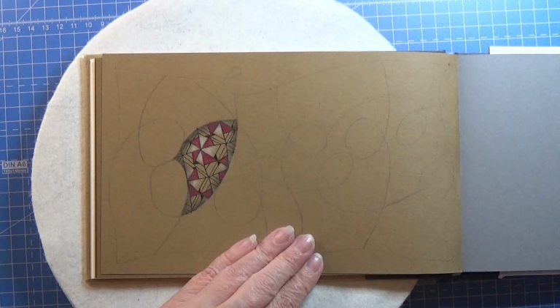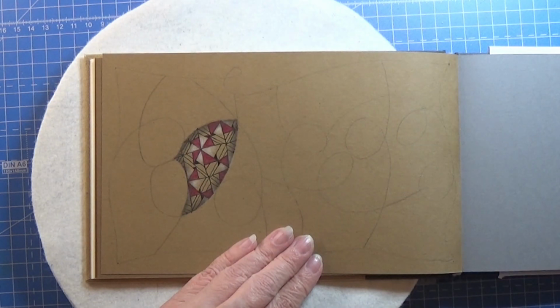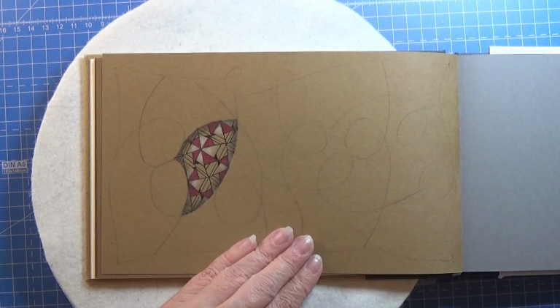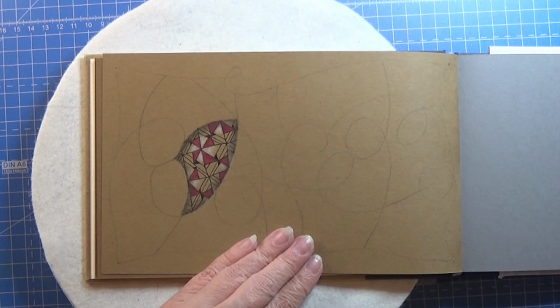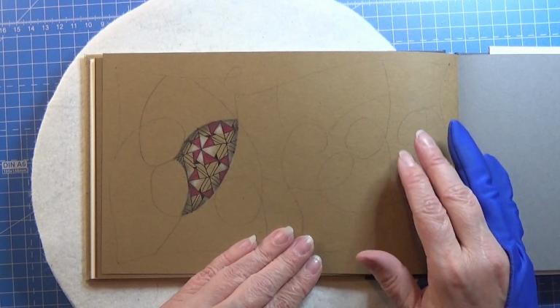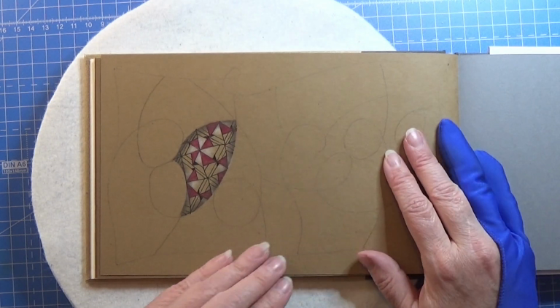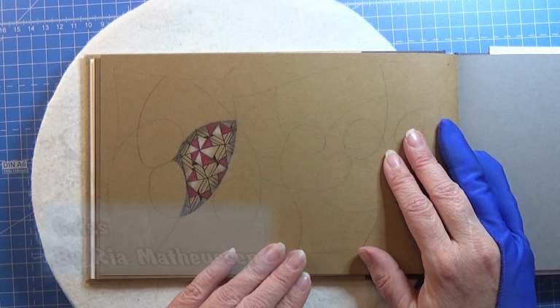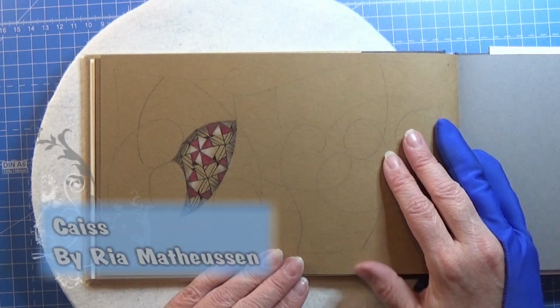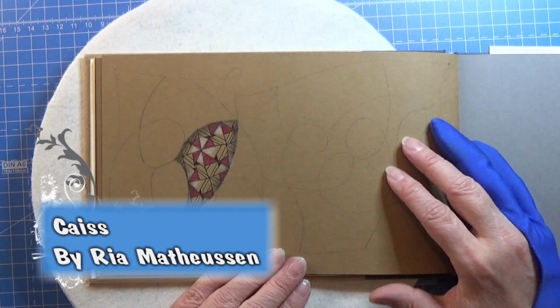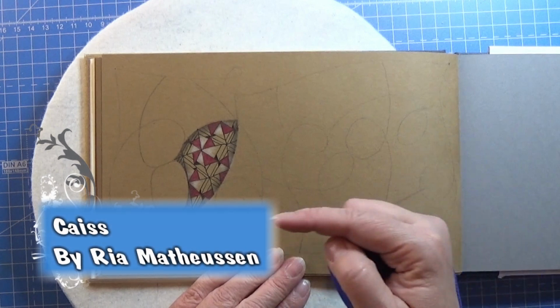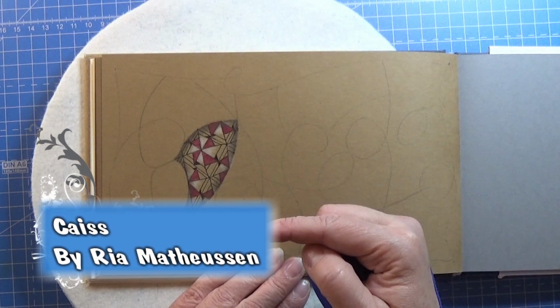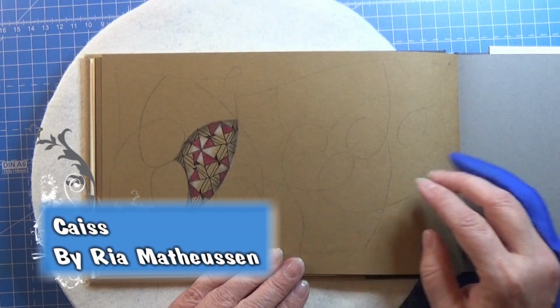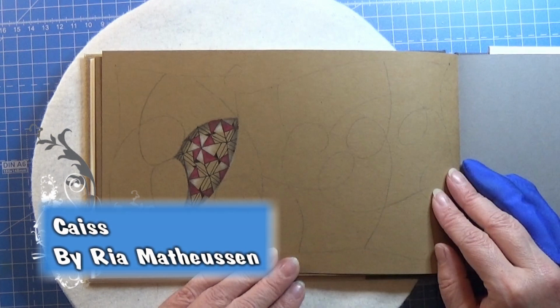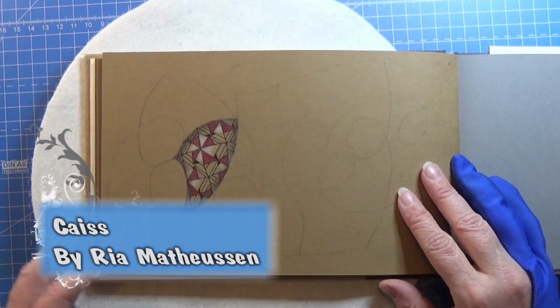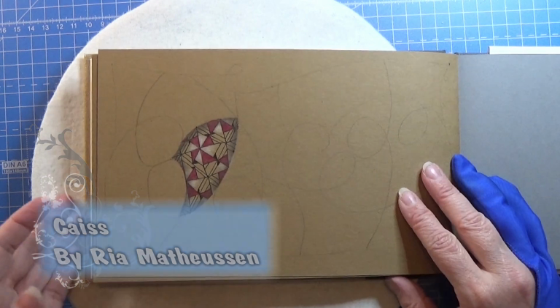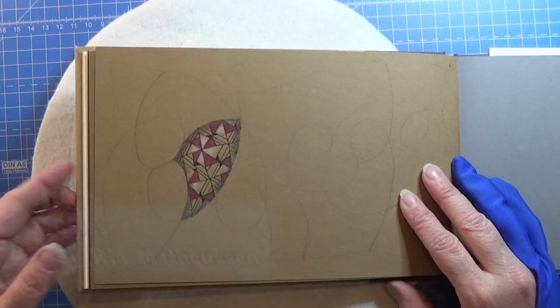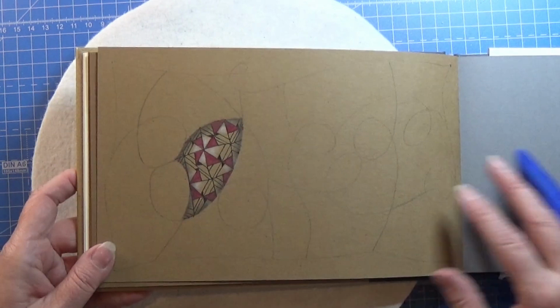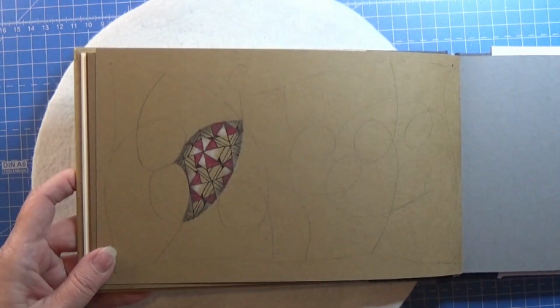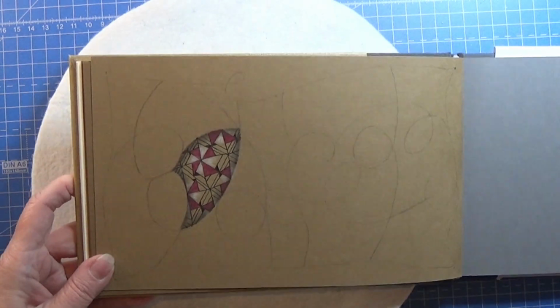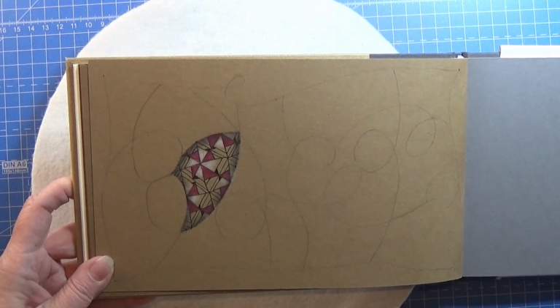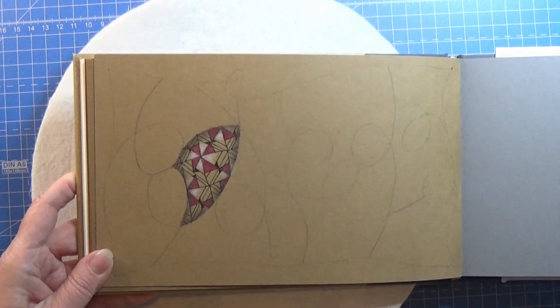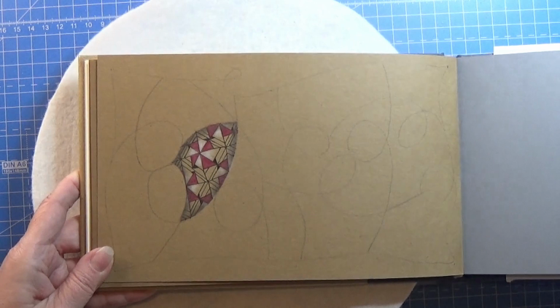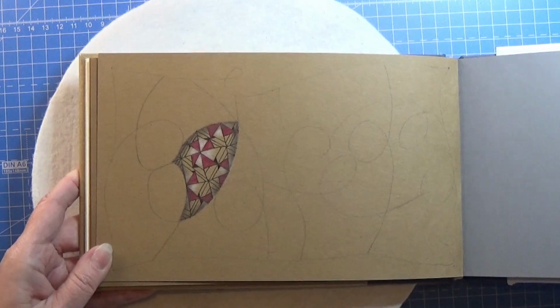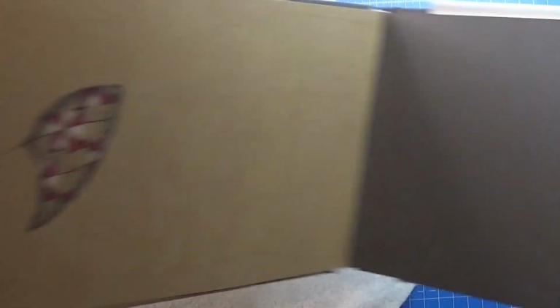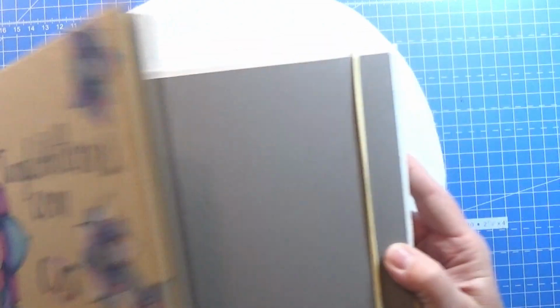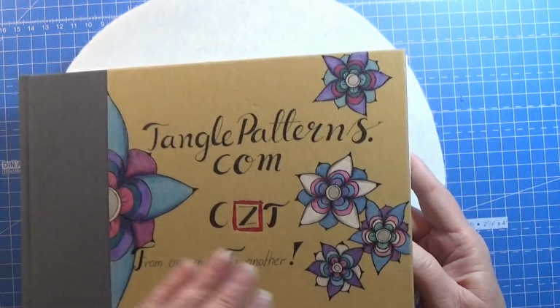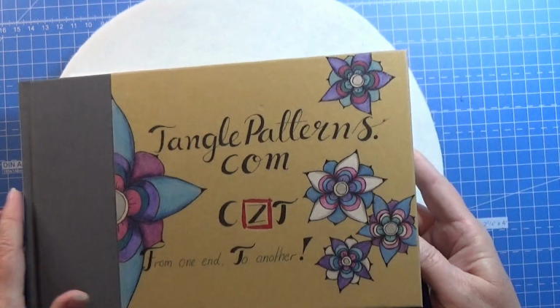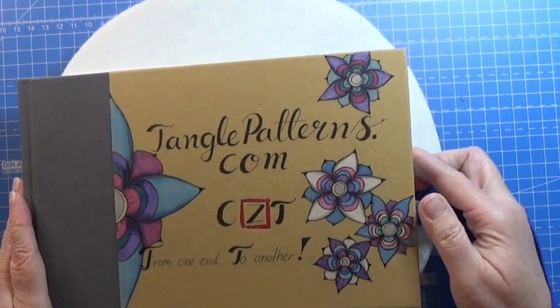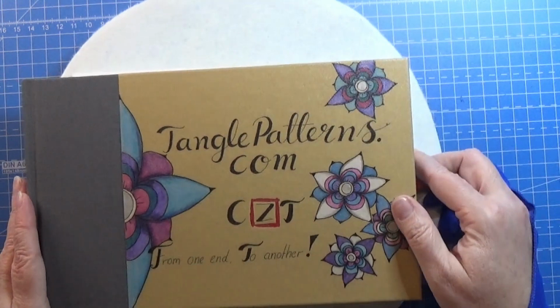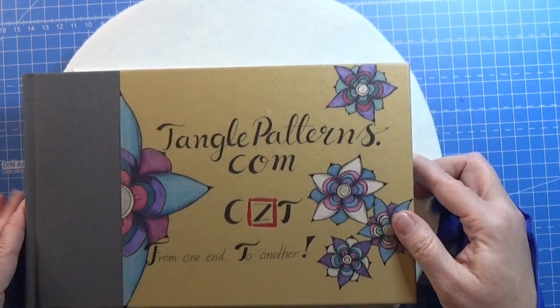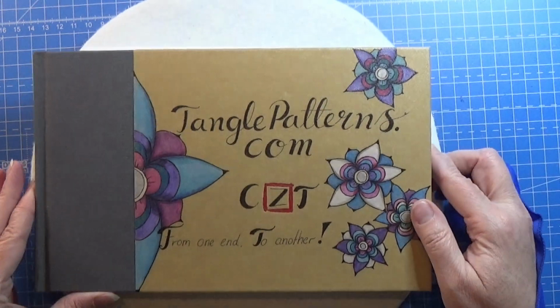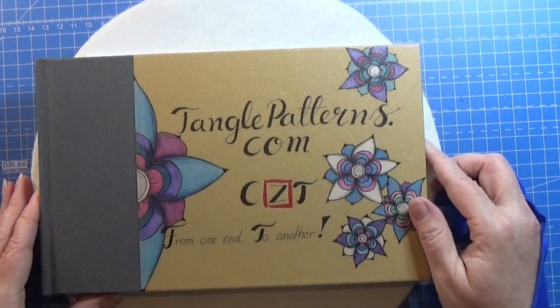Anyway, that was the pattern for today. It was this one right here. I think it turned out really pretty. So thank you for watching, and have an attitude of gratitude.